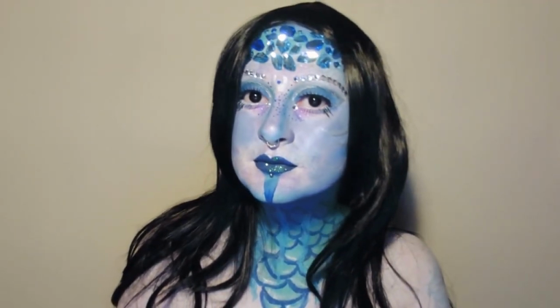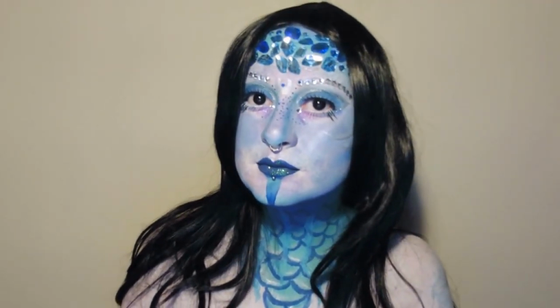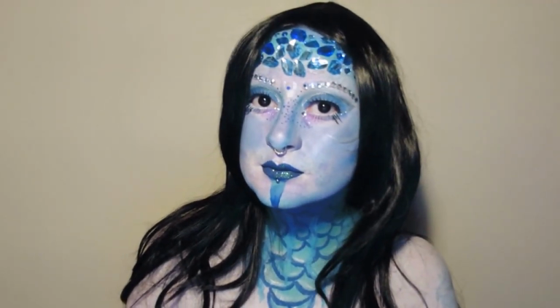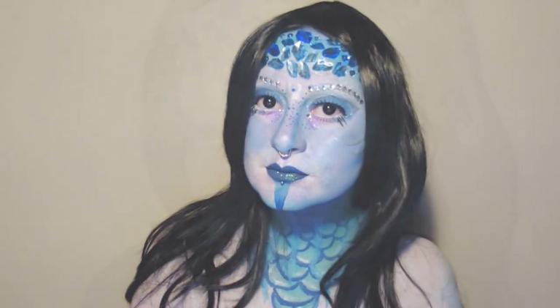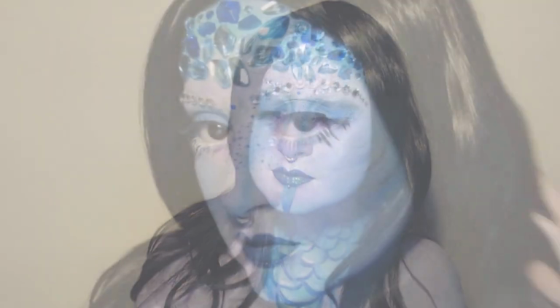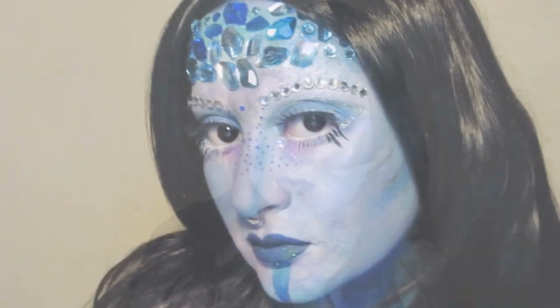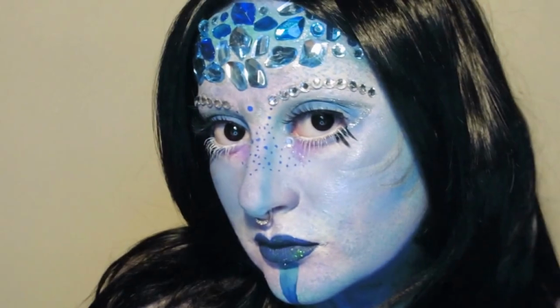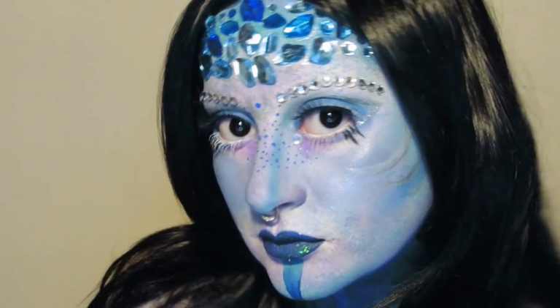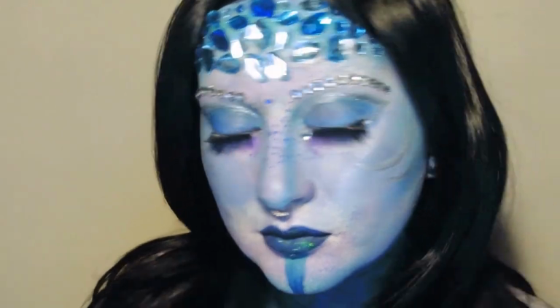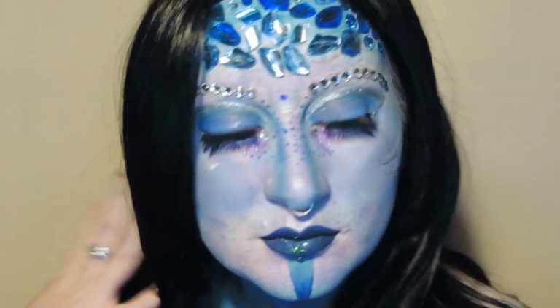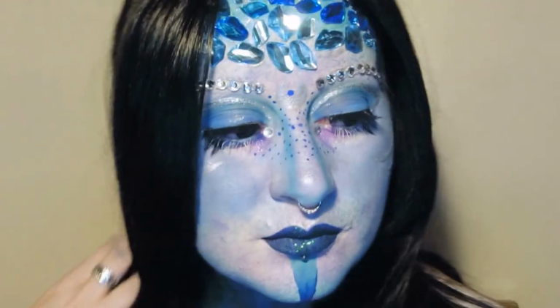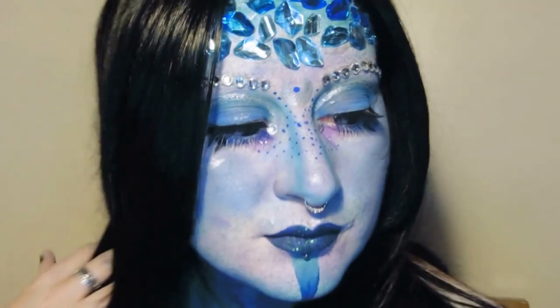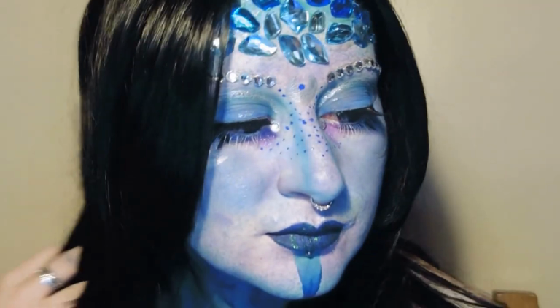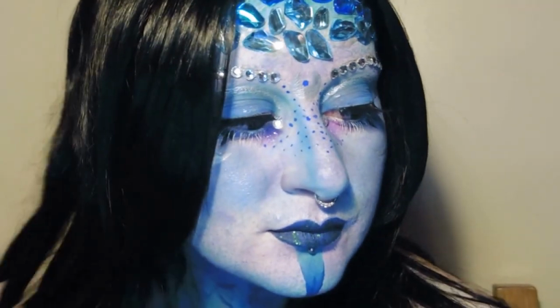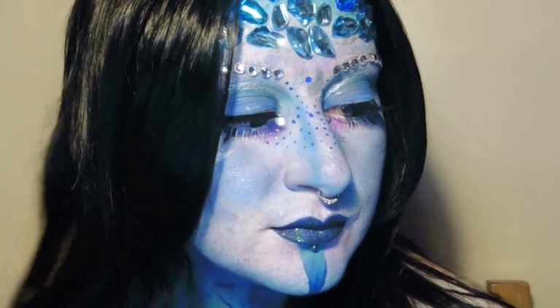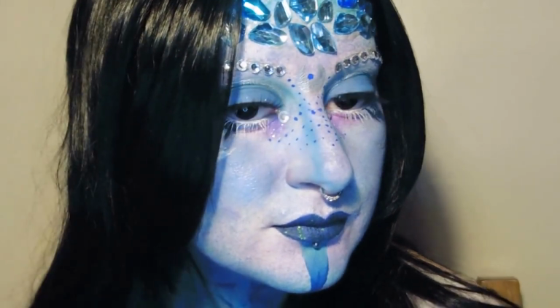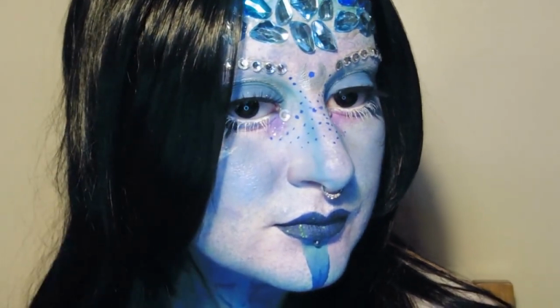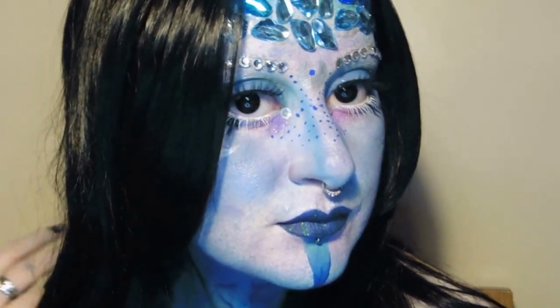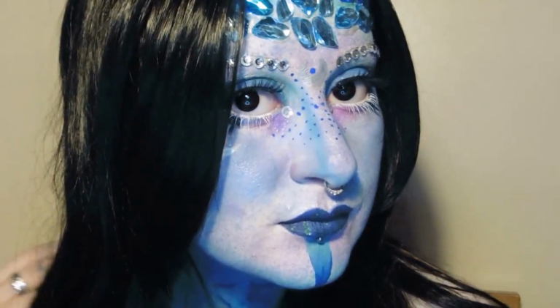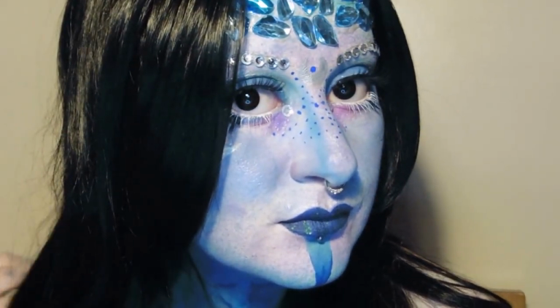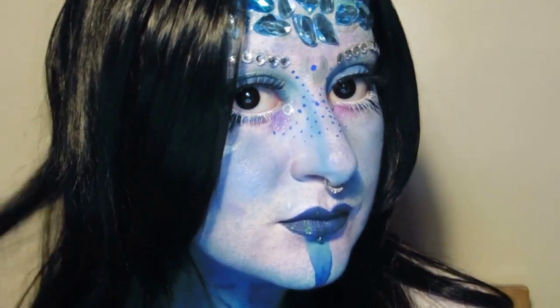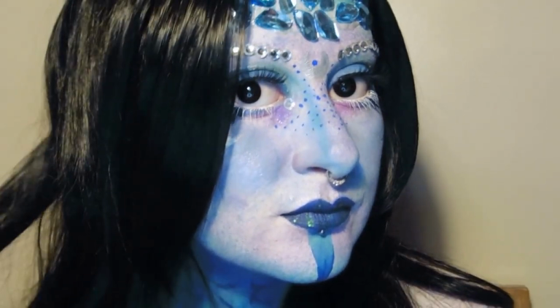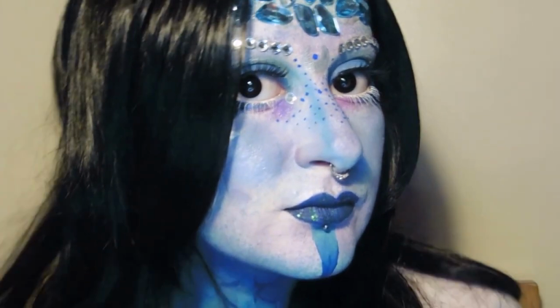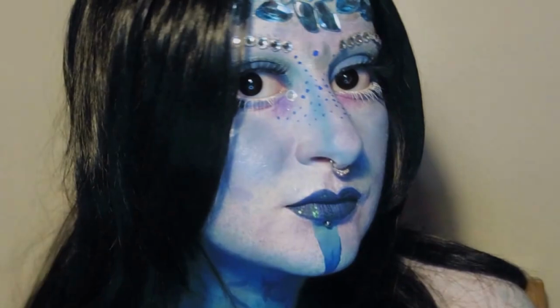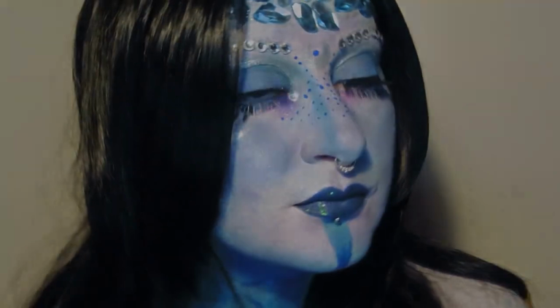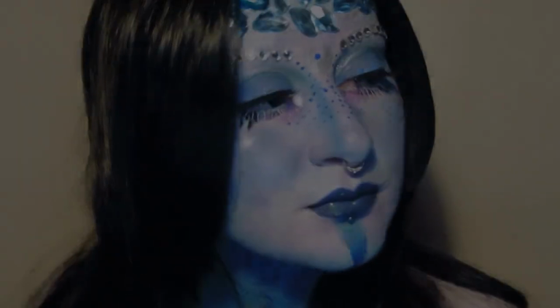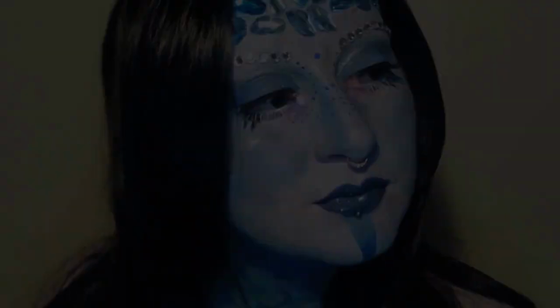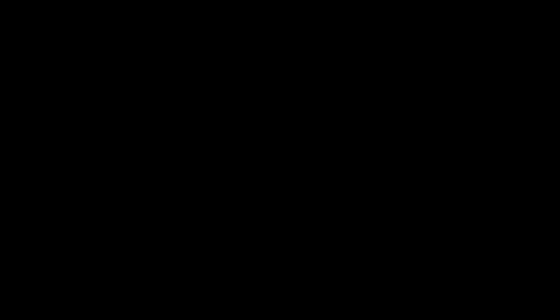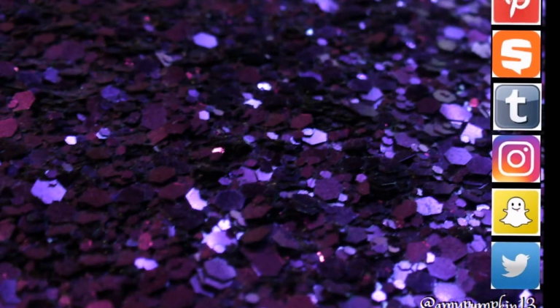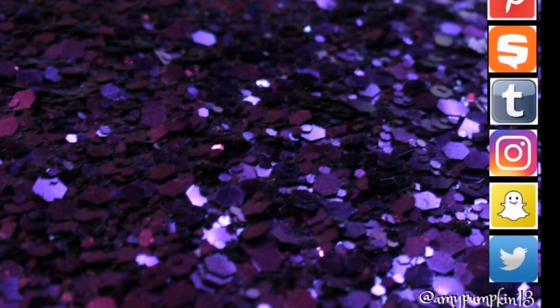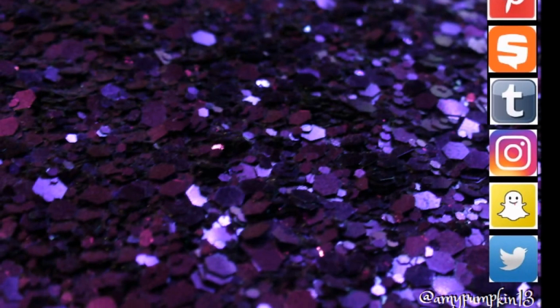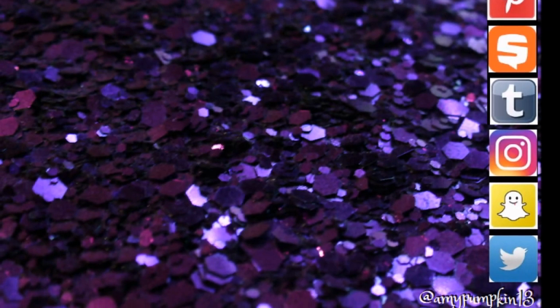I really hope you enjoyed this tutorial! If you did, please drop me a like and become a member of the pumpkin family. Thanks so much for watching — I love you very much and I'll see you in the next video.